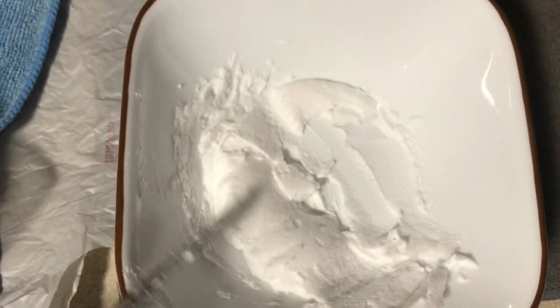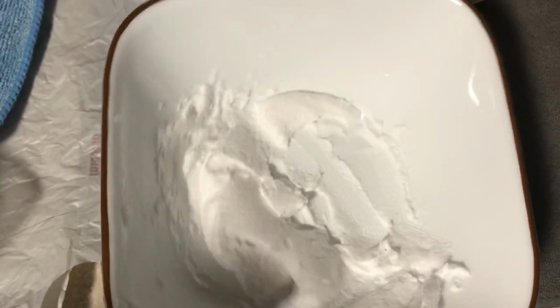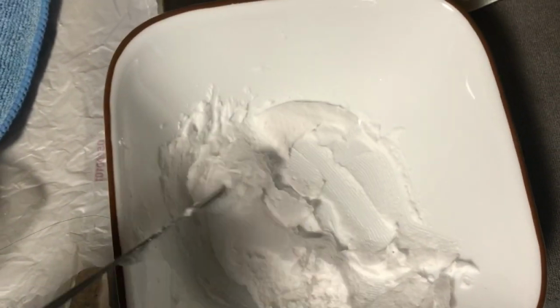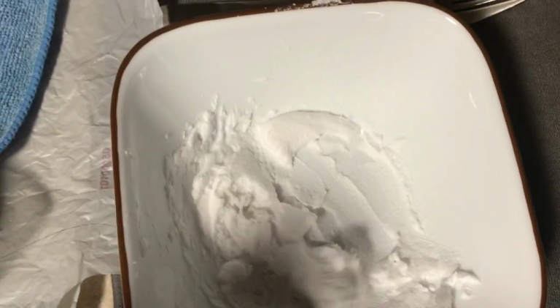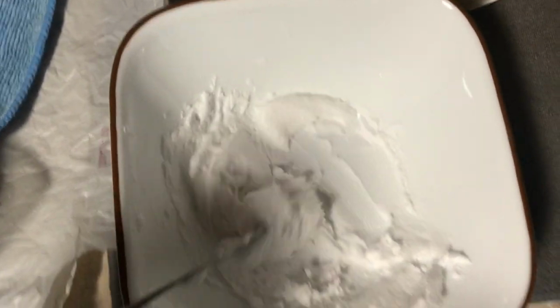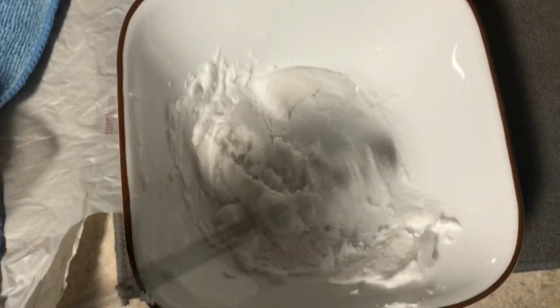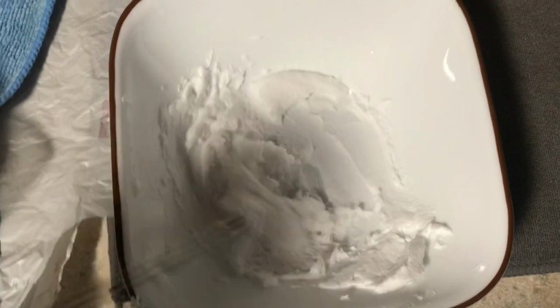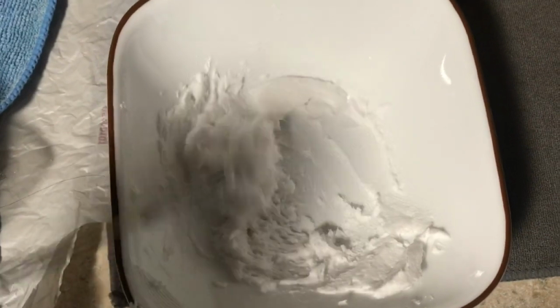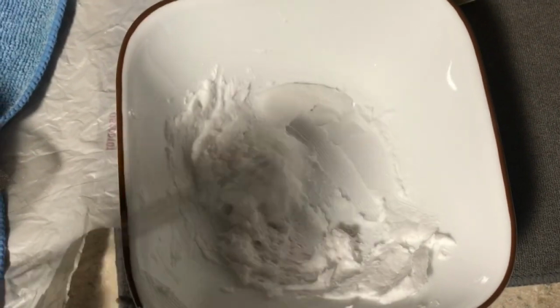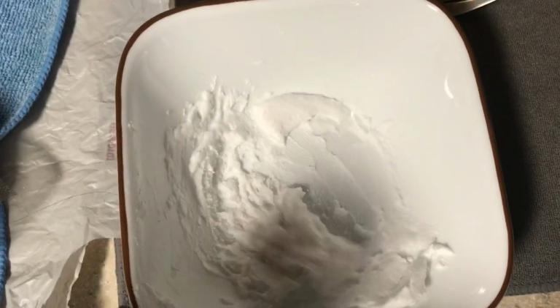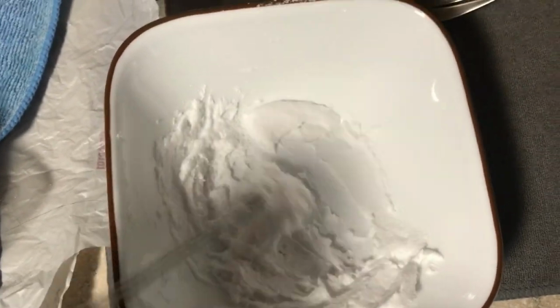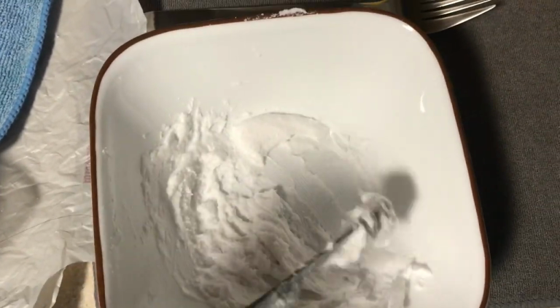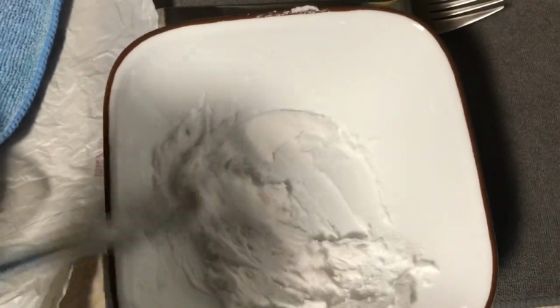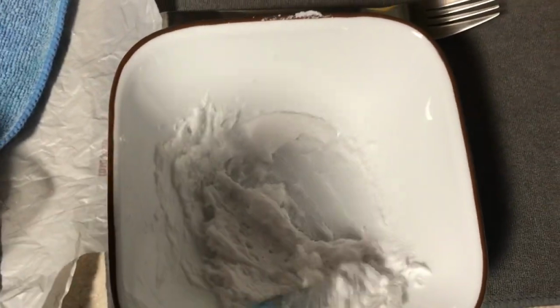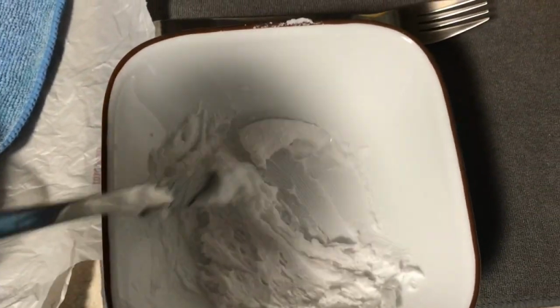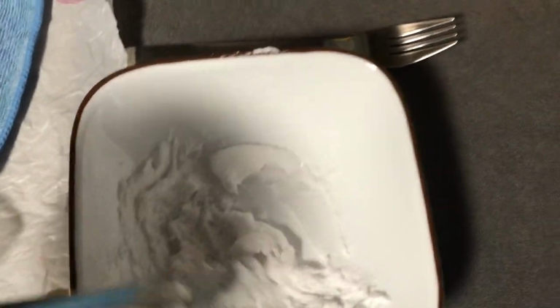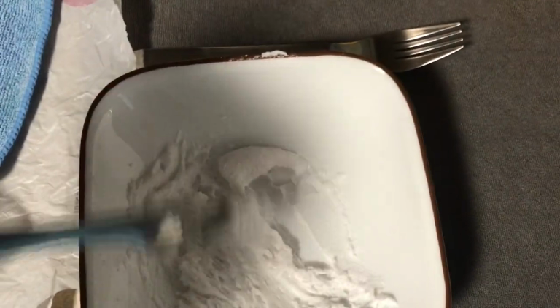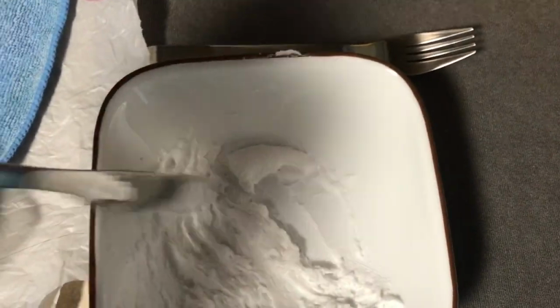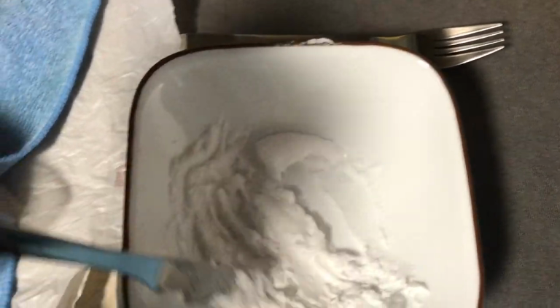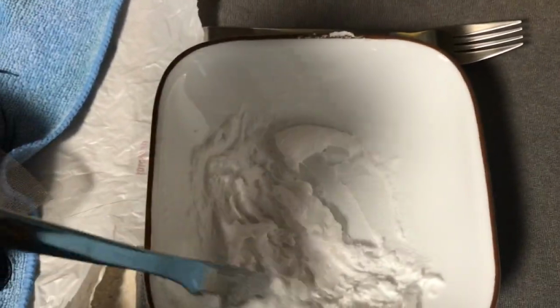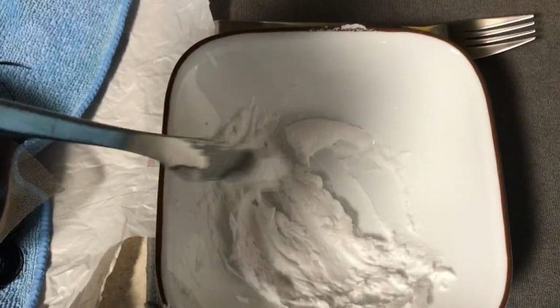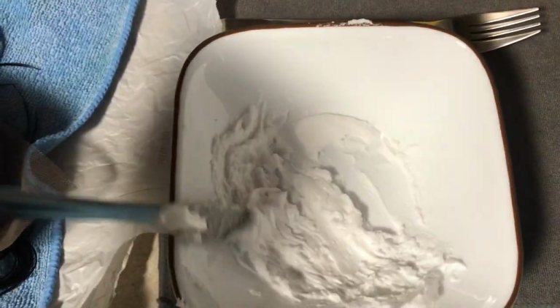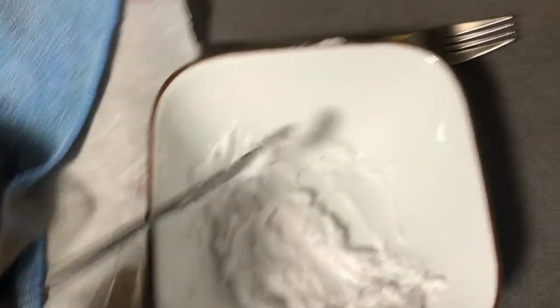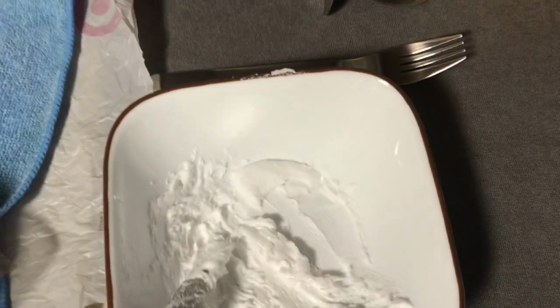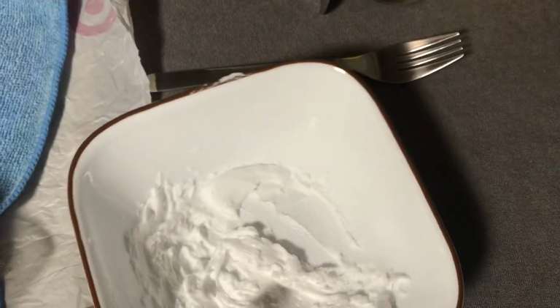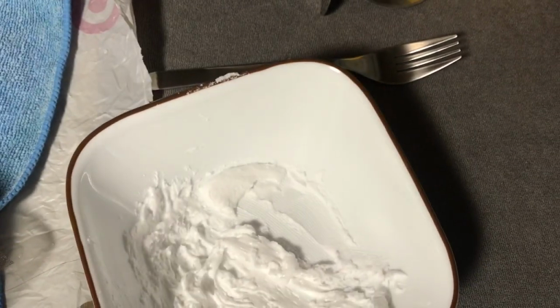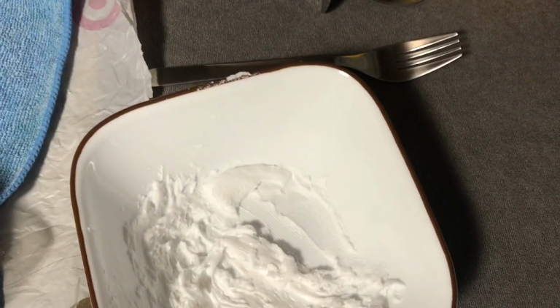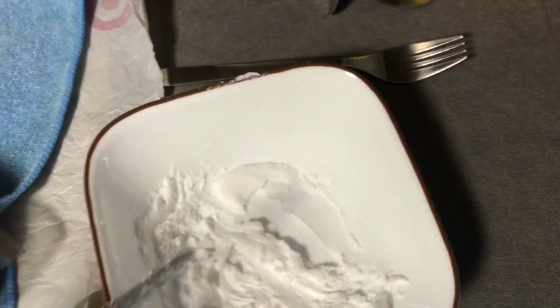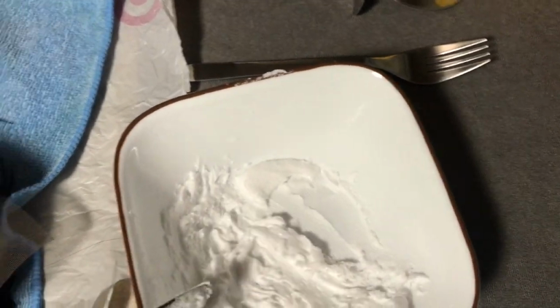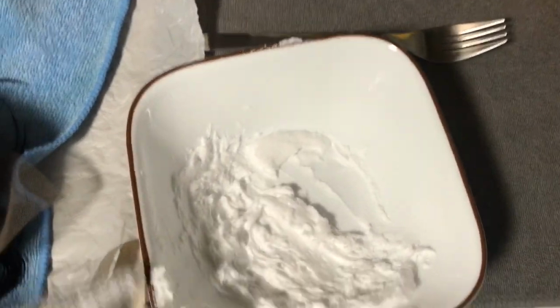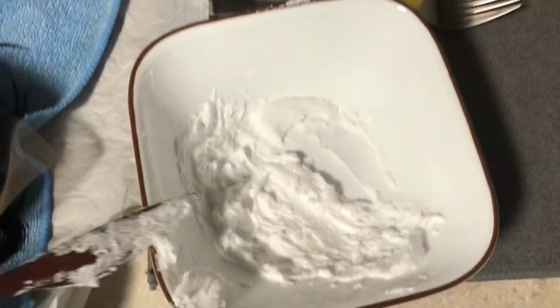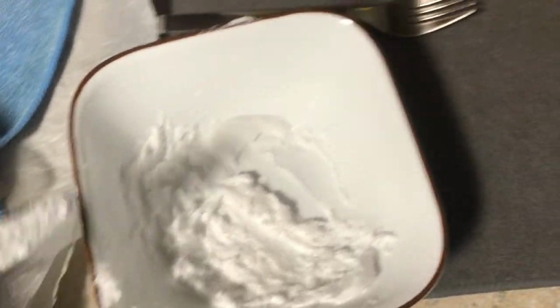So here is my consistency. It's more like a toothpaste consistency. I figure it's better to be thicker than watery so that way you won't see through the lace.